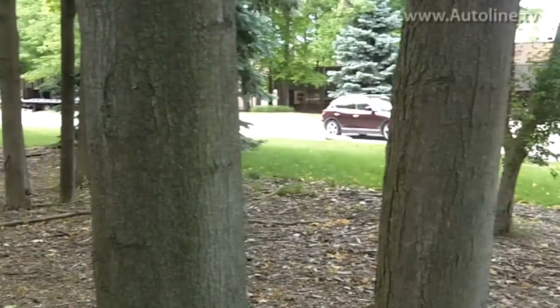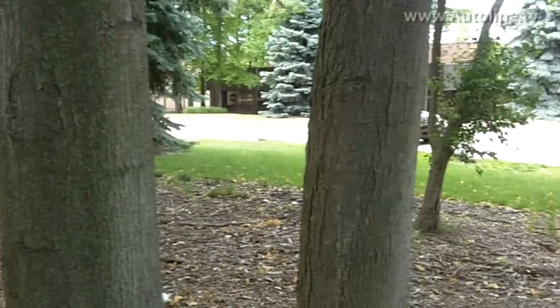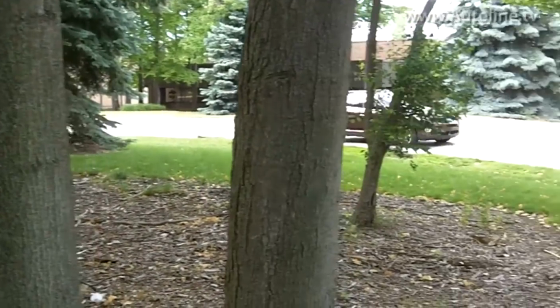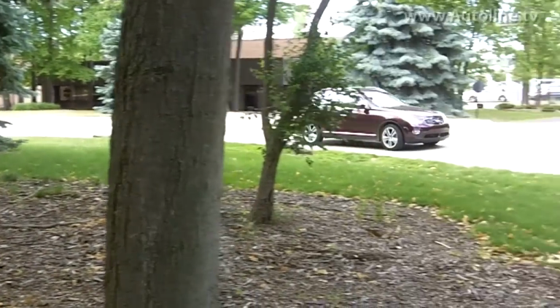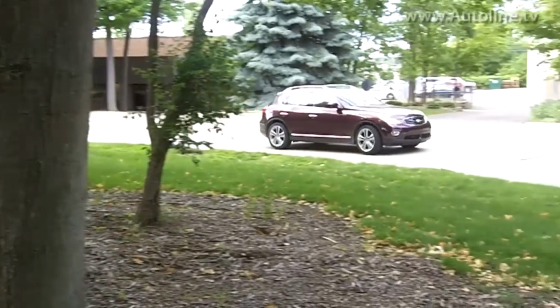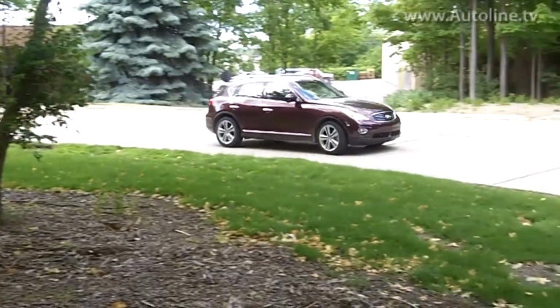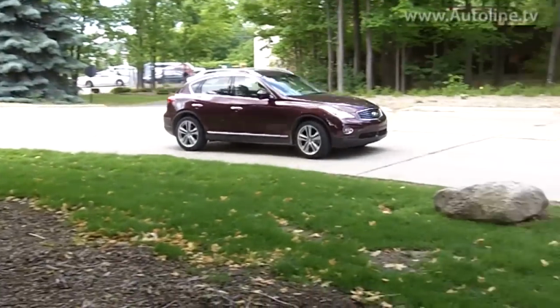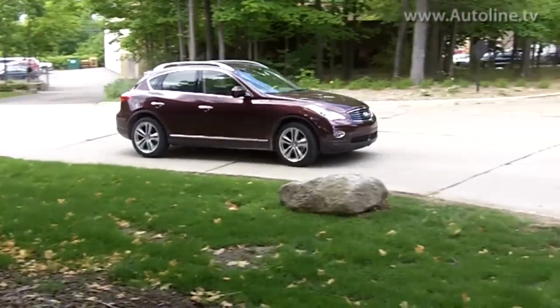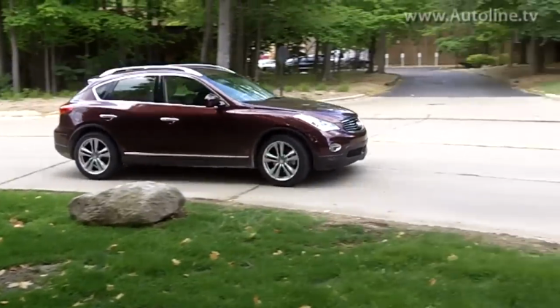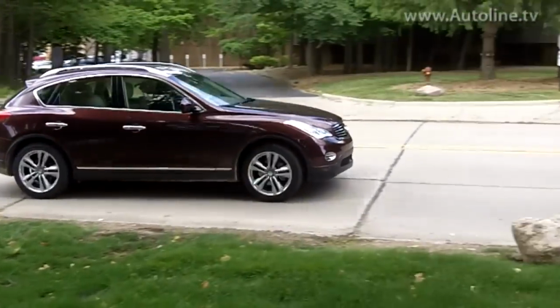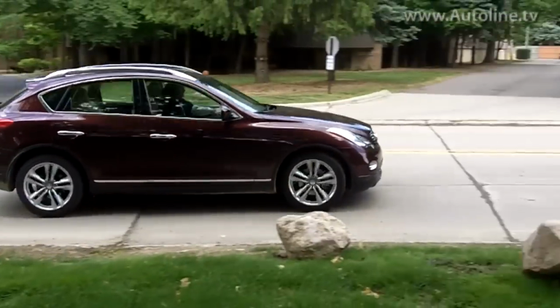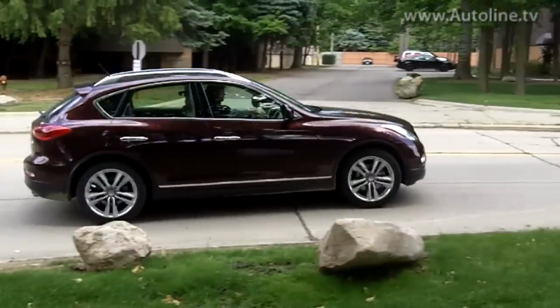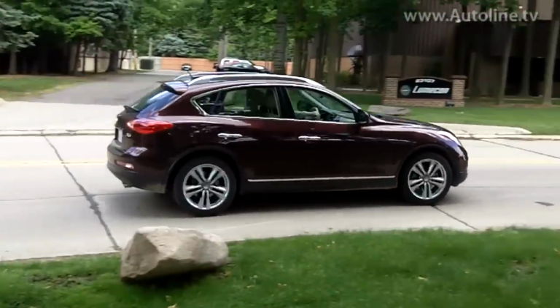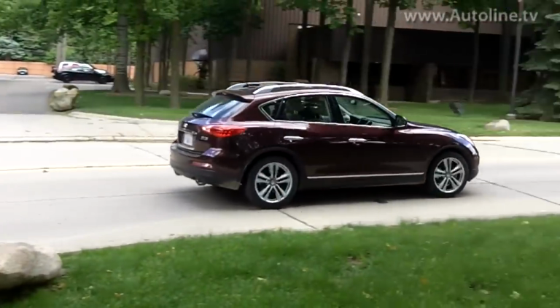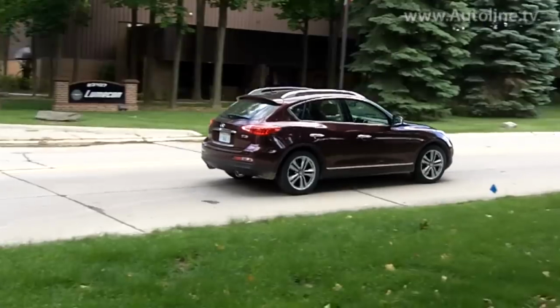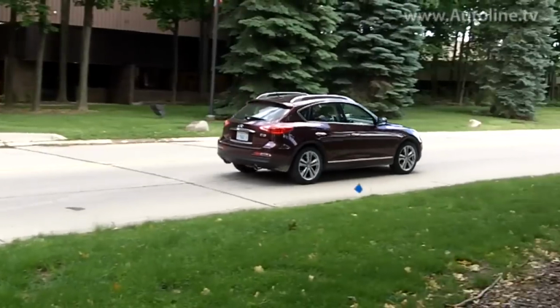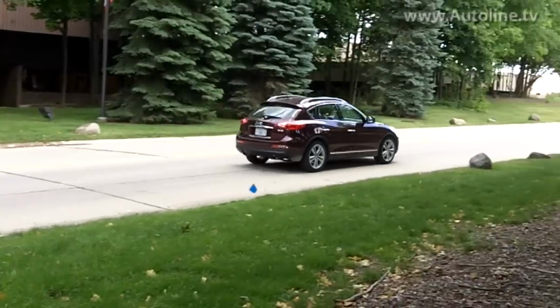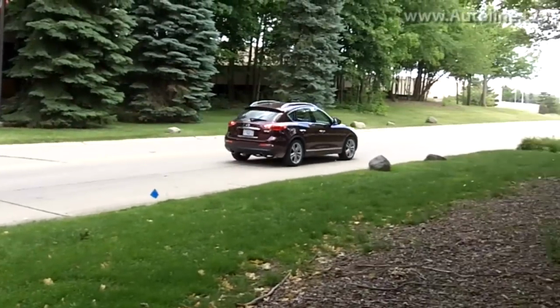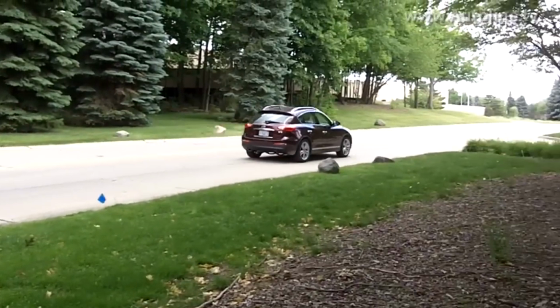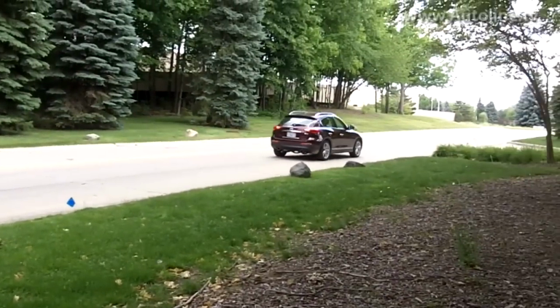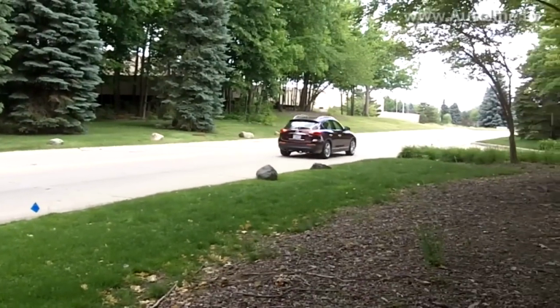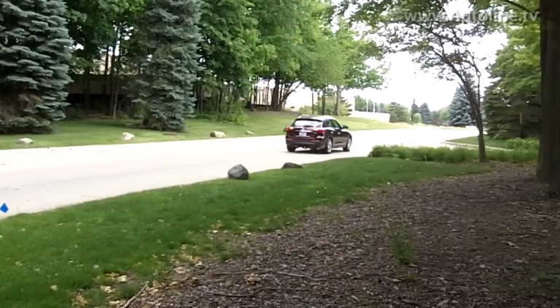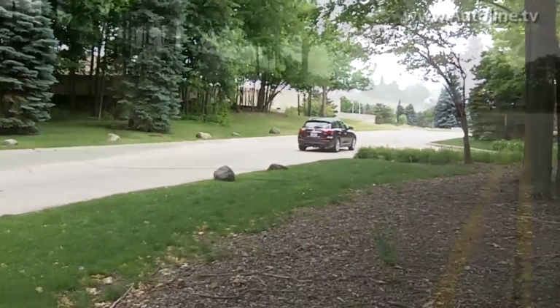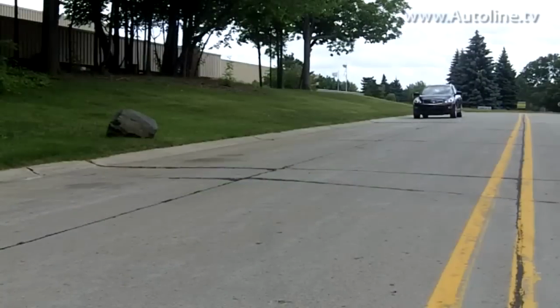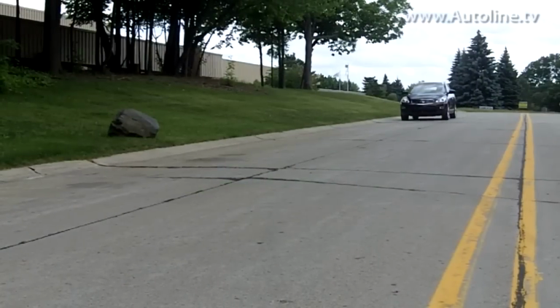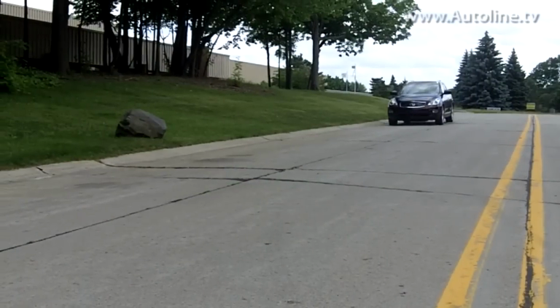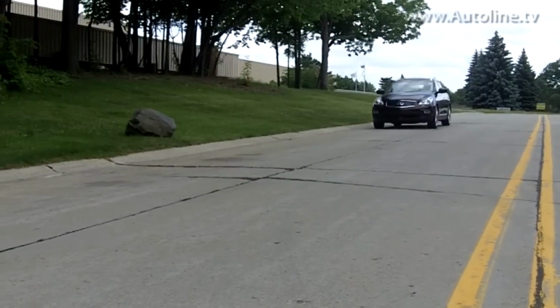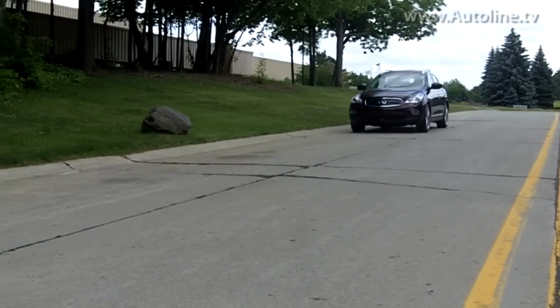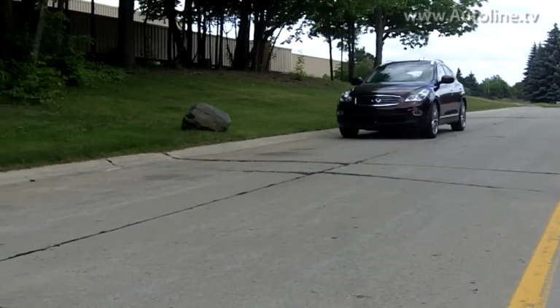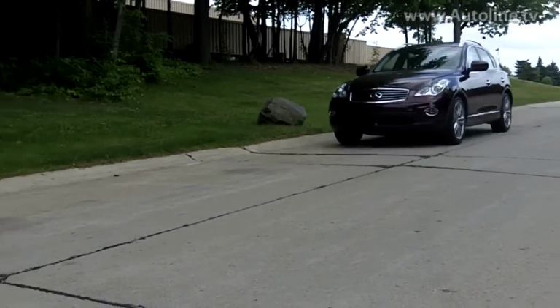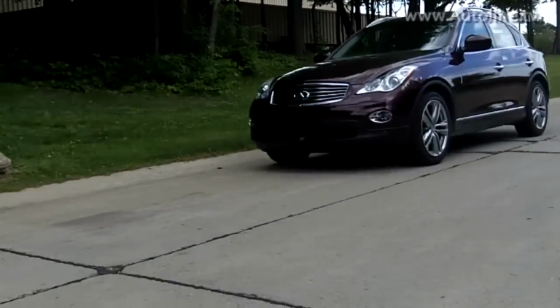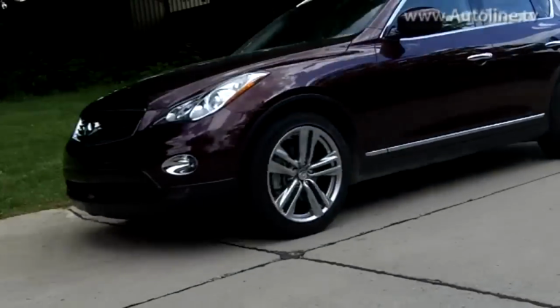The EX35 isn't quite as responsive as I'd like when I stomp on the gas, and it doesn't shift too smoothly, especially in the lower gears. But overall out on the road, it's a quiet and comfortable ride.